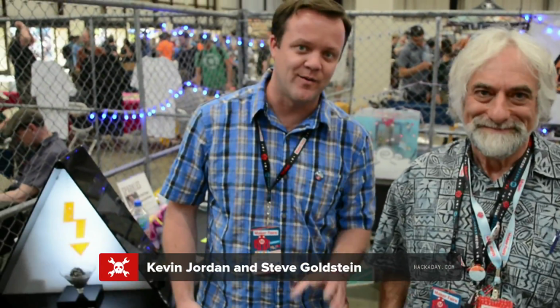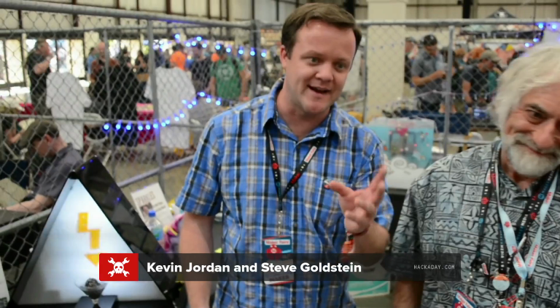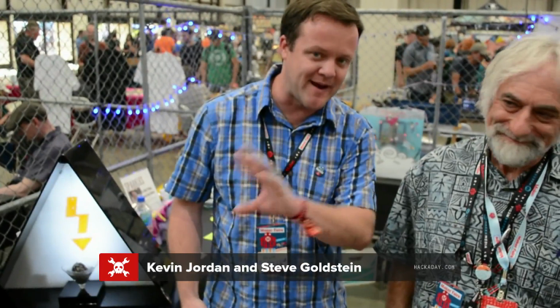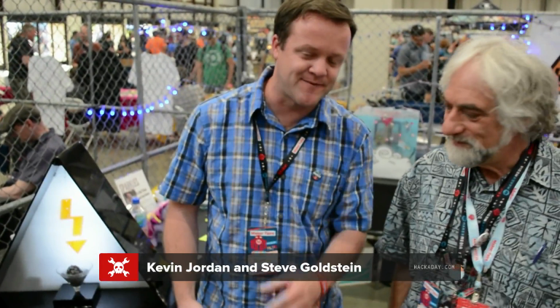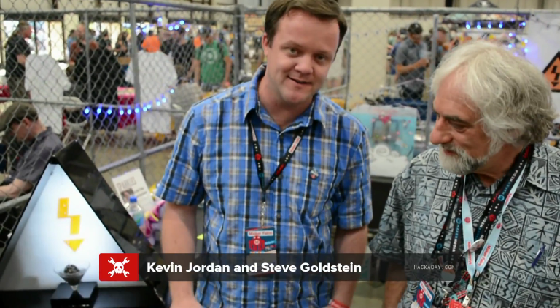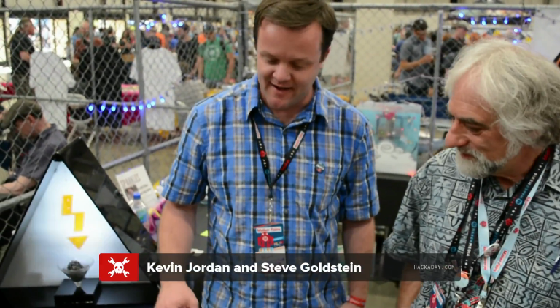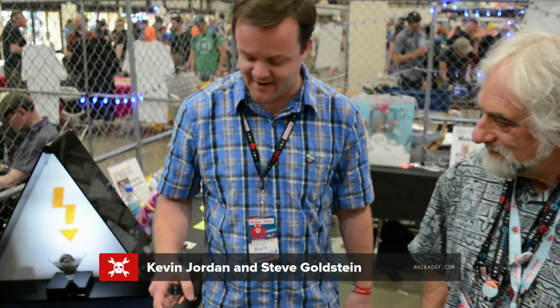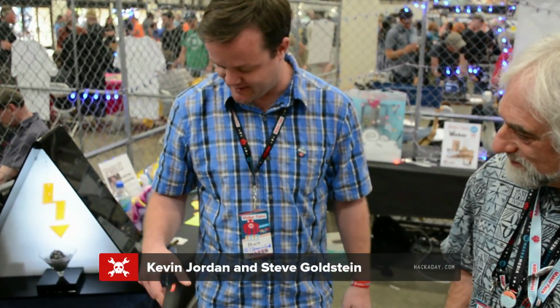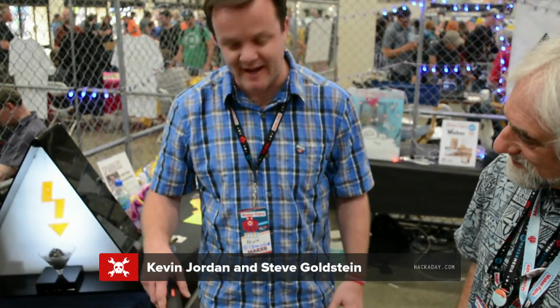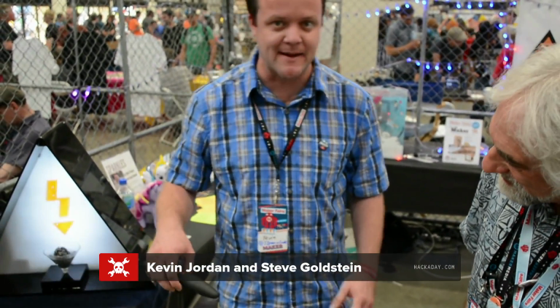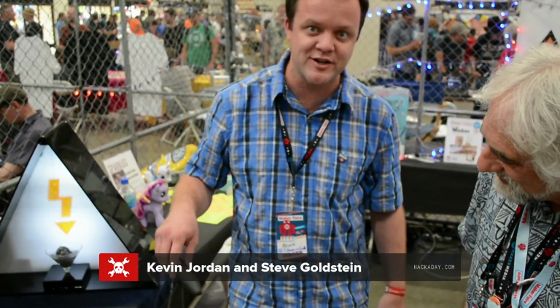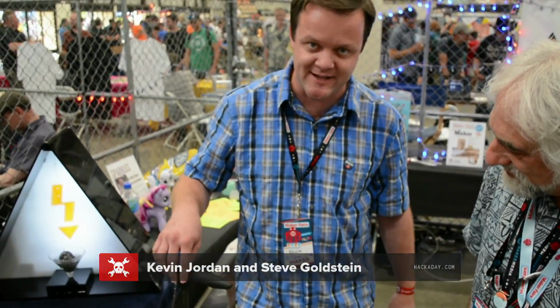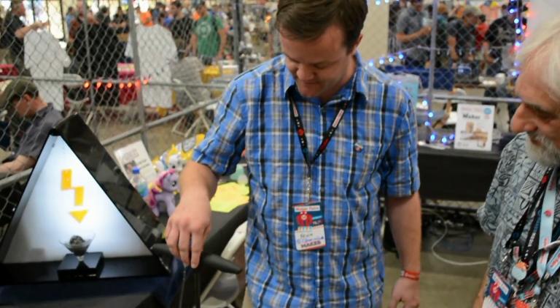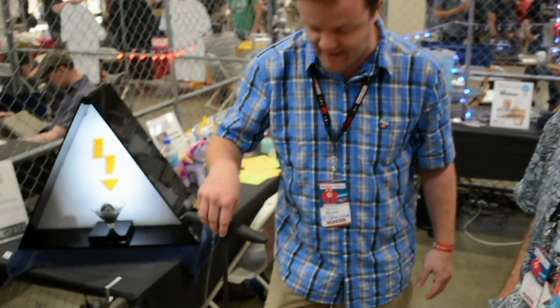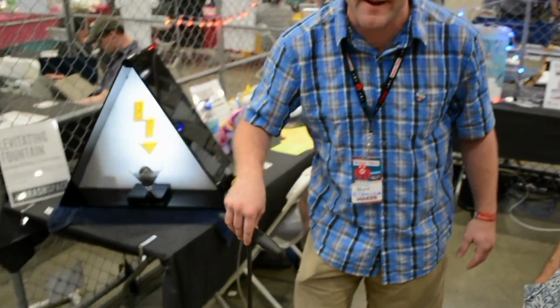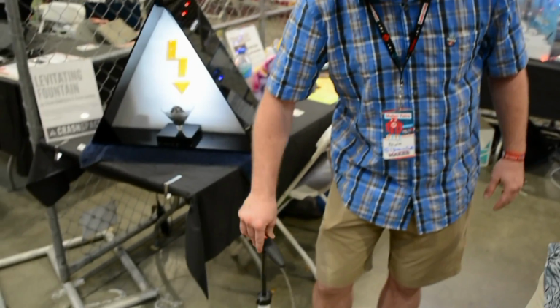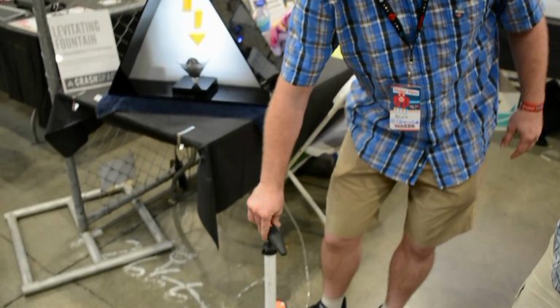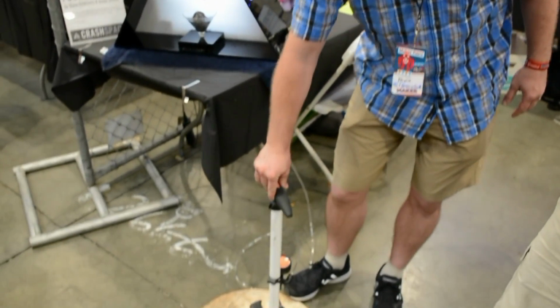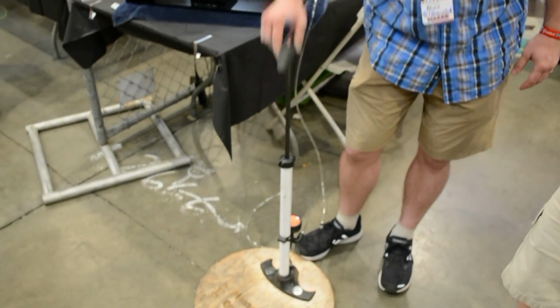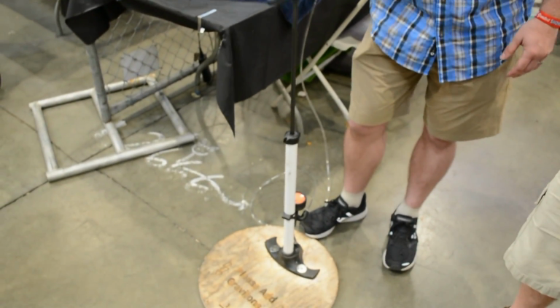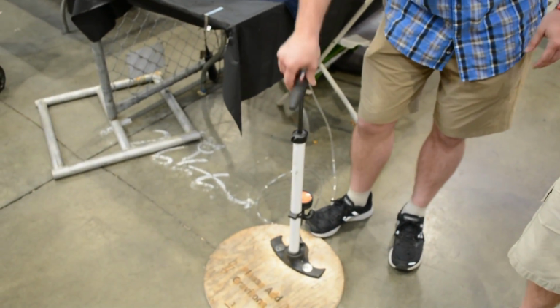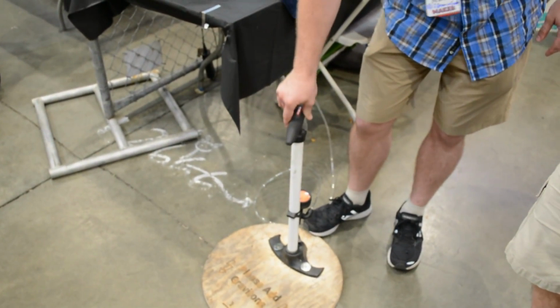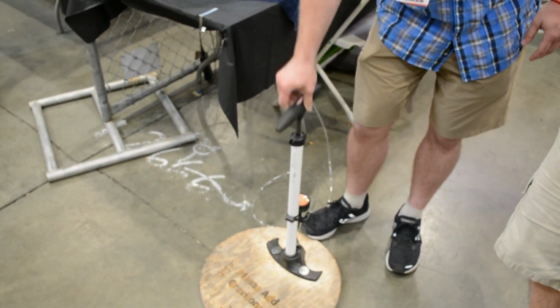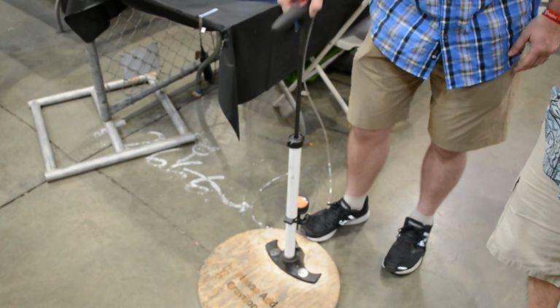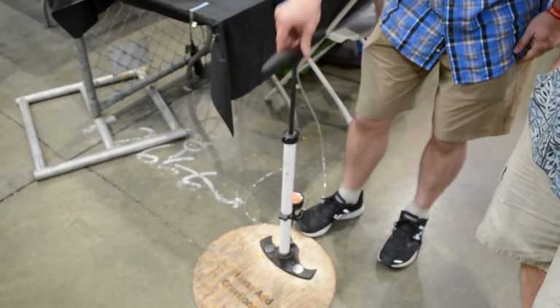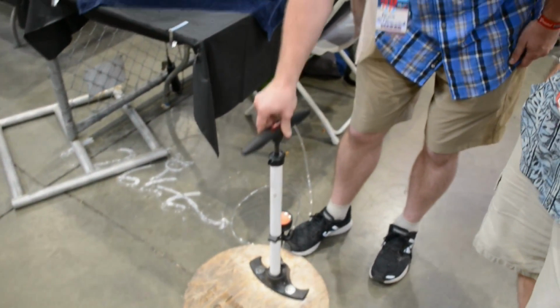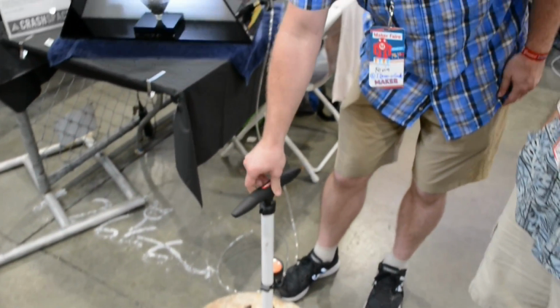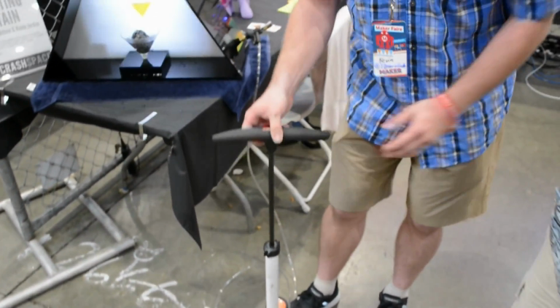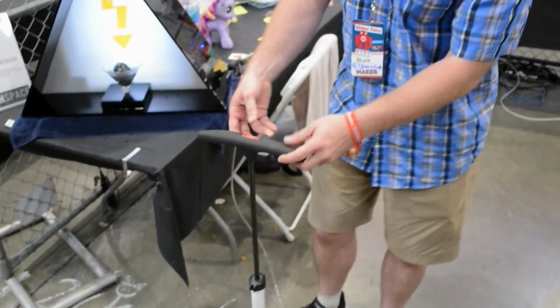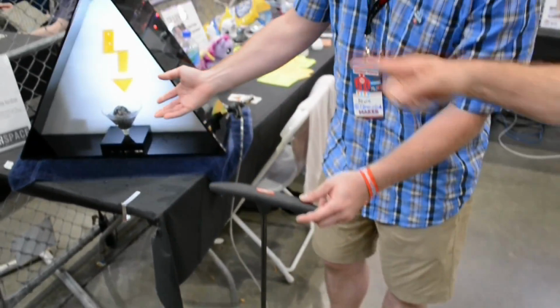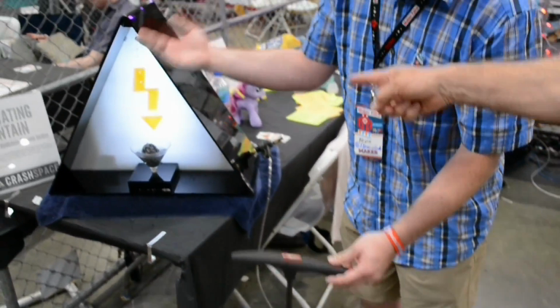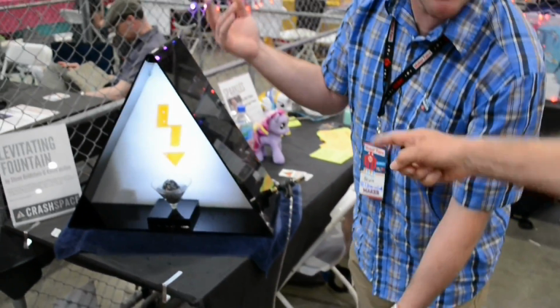We made this fountain, and we take the pressure sensor from a bike pump, and as you pump the bike pump, the water starts to go up.